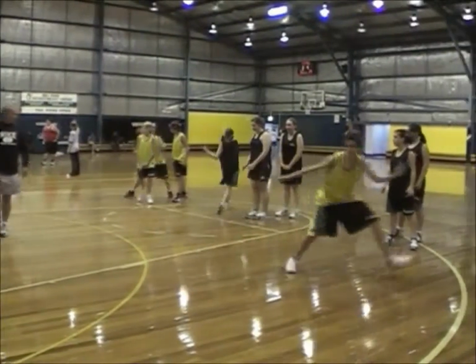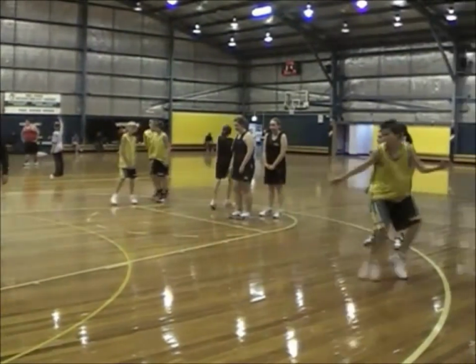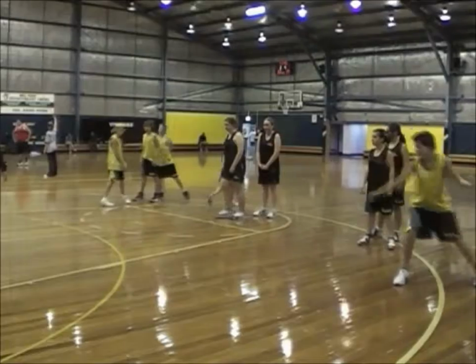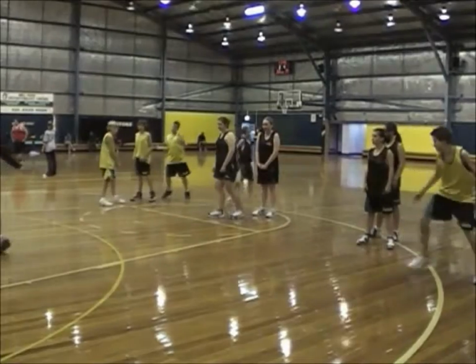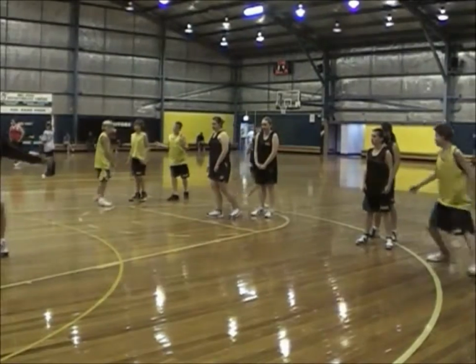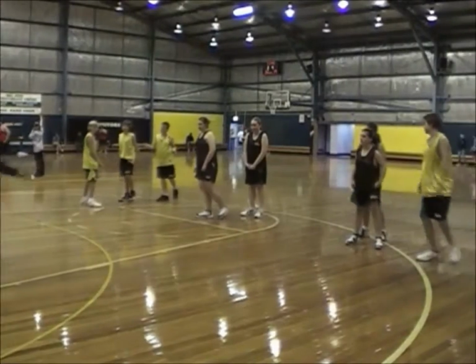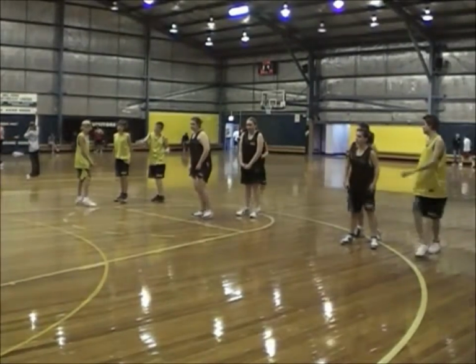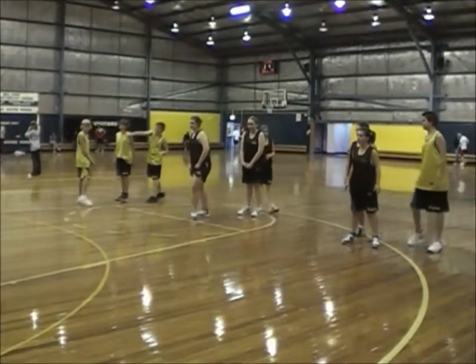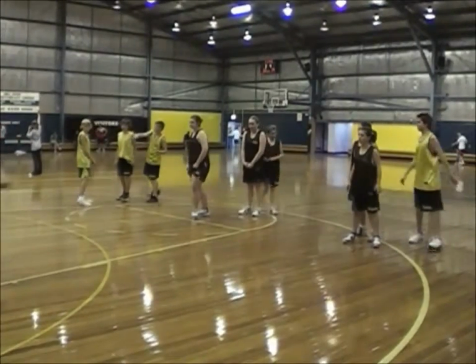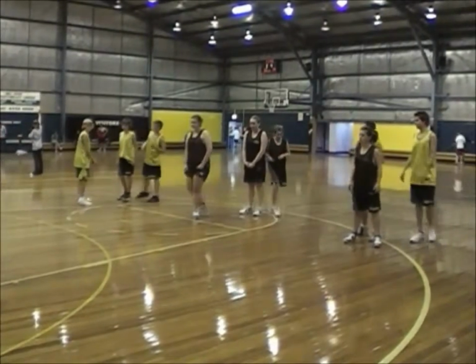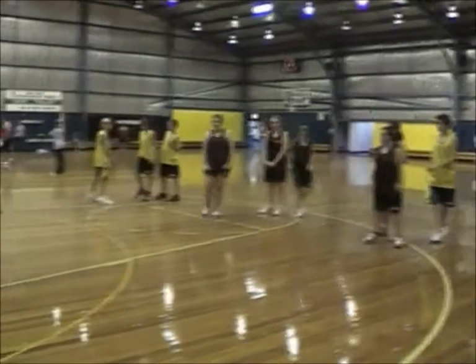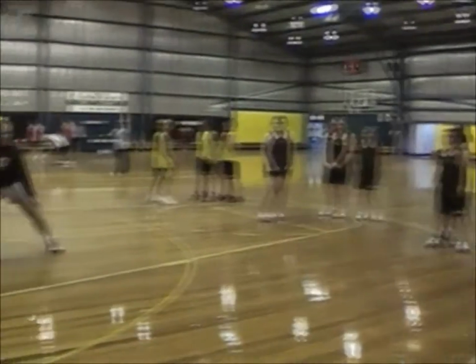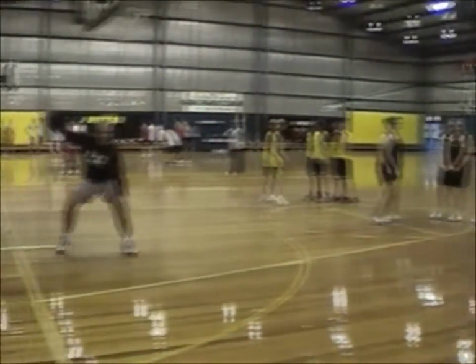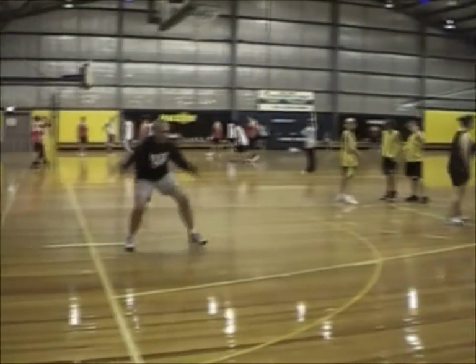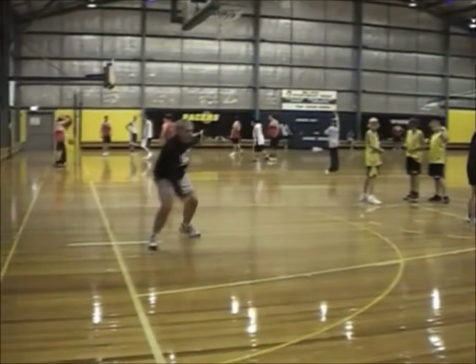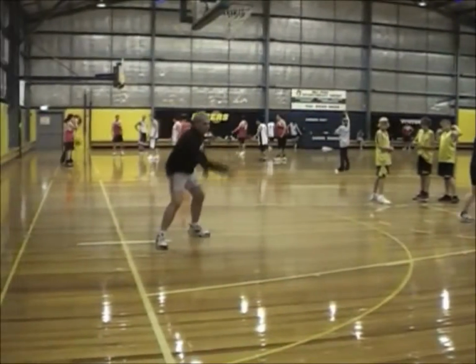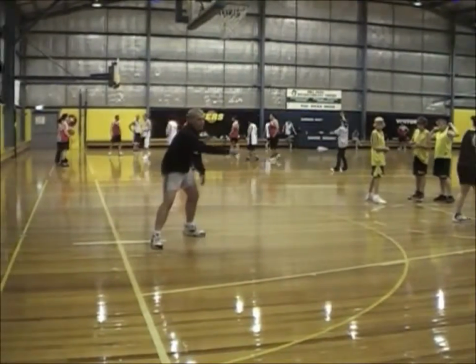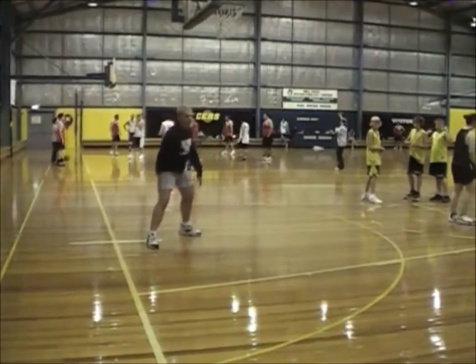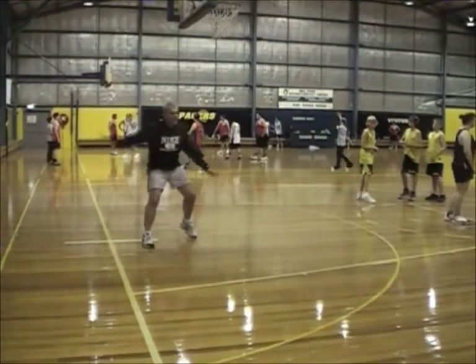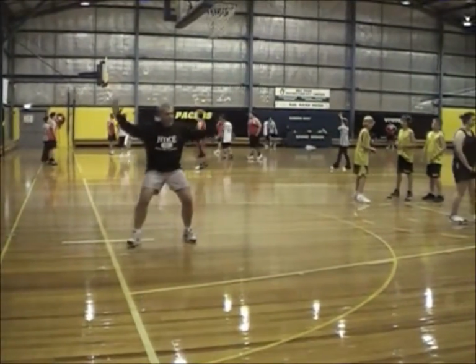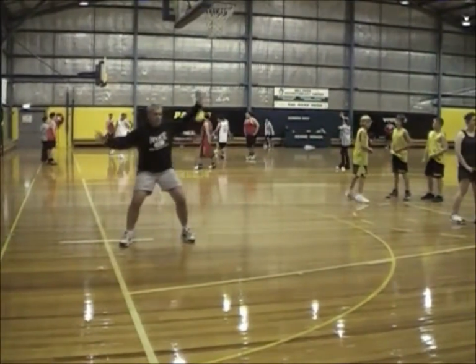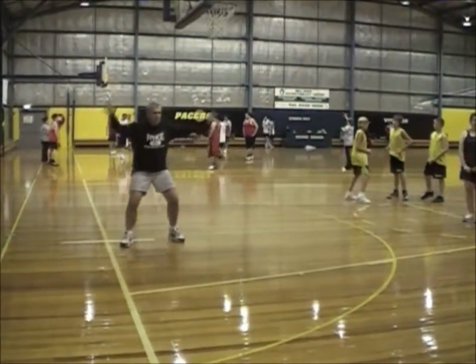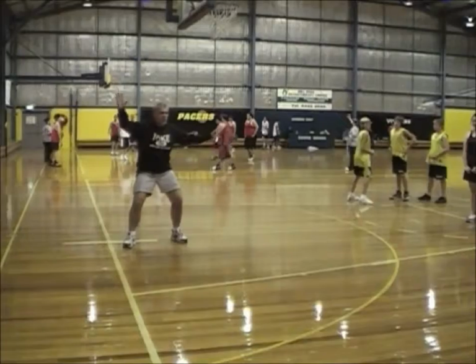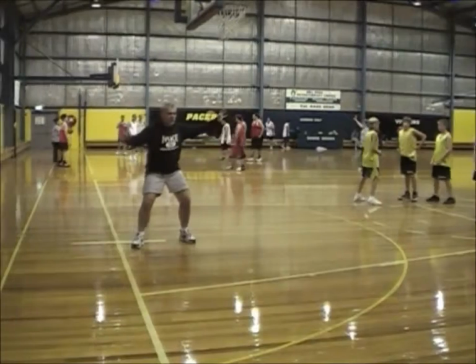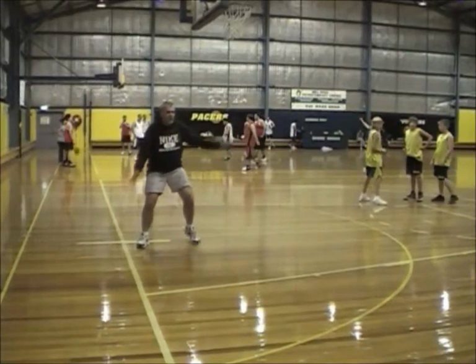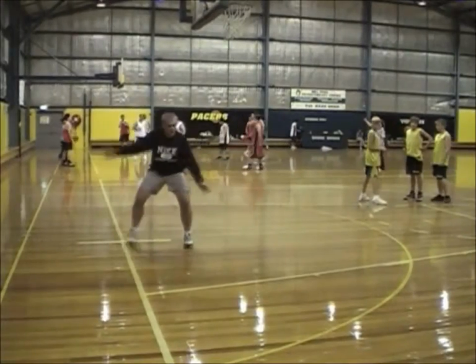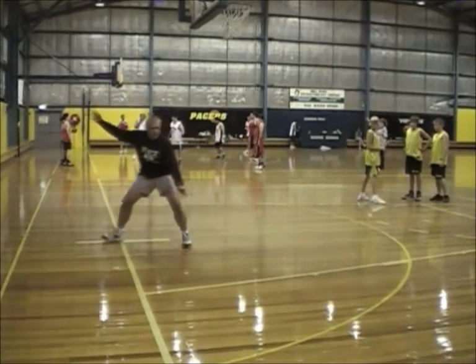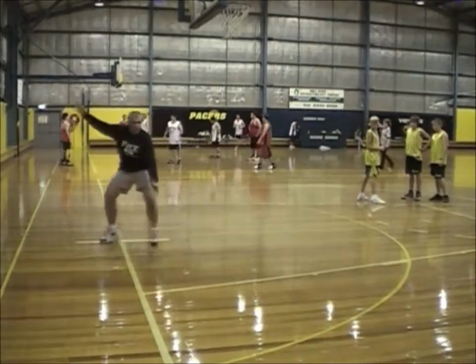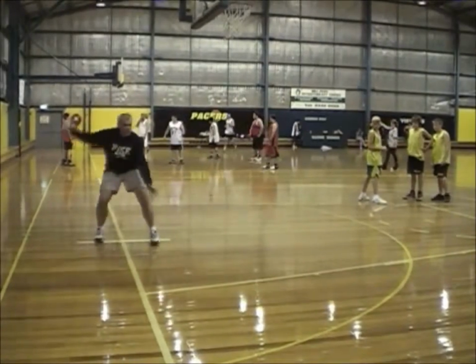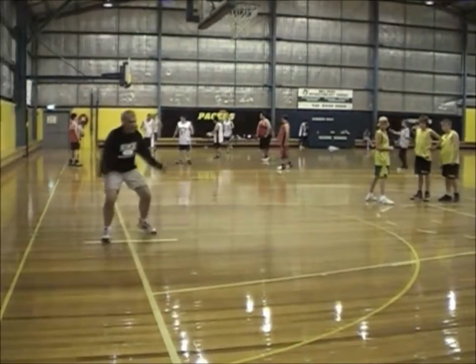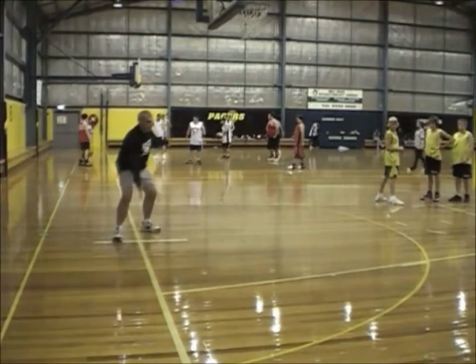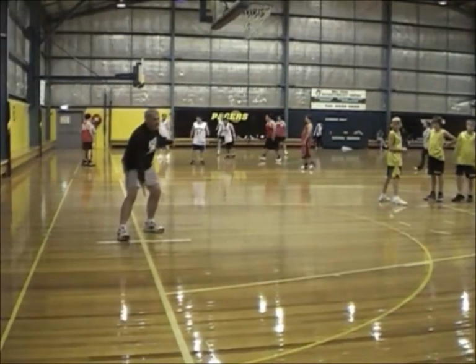So as a coach, you're checking to make sure they're down low and wide. Their hands are working — a few of these guys here, their hands are just sort of staying, so you're checking to make sure their hands are working.